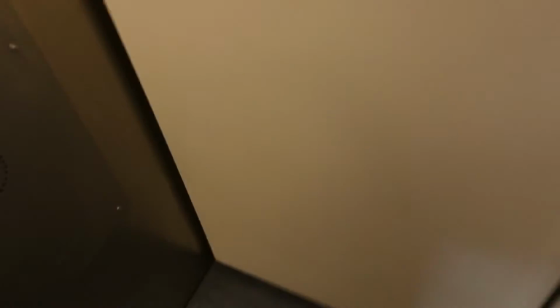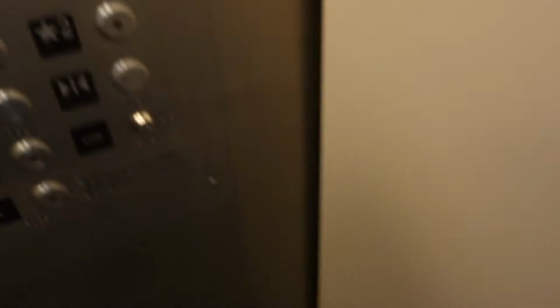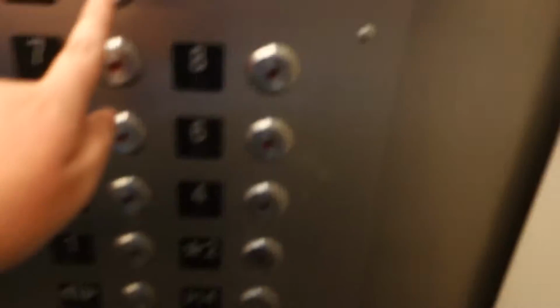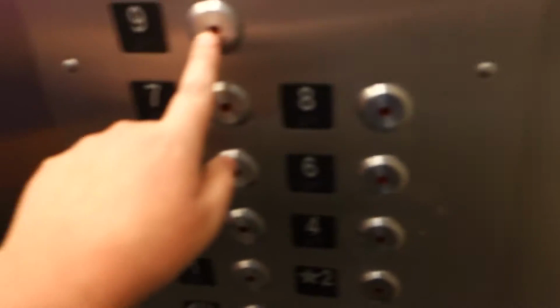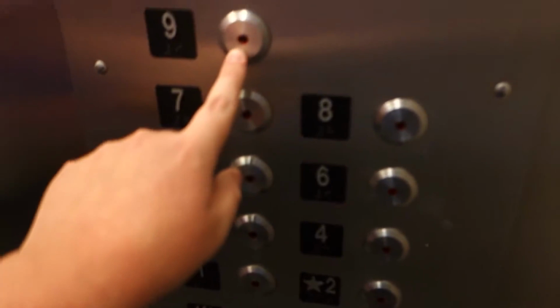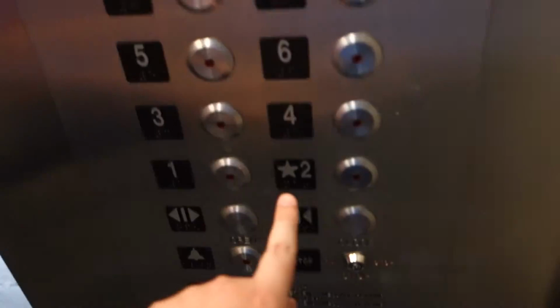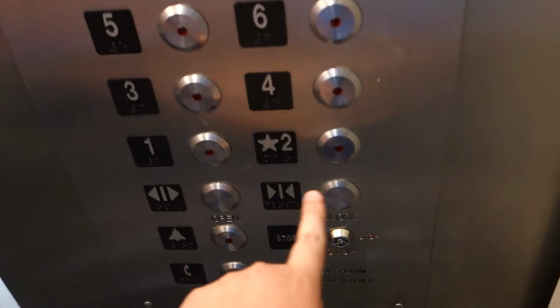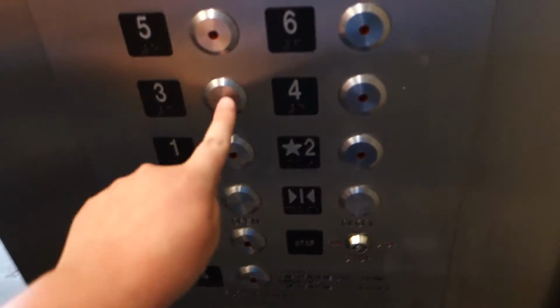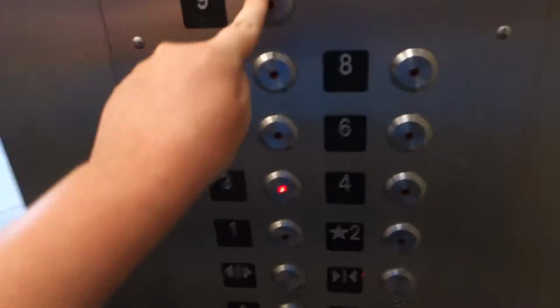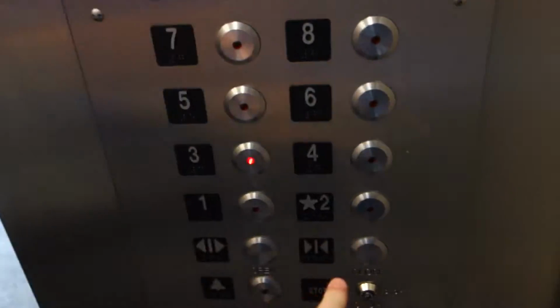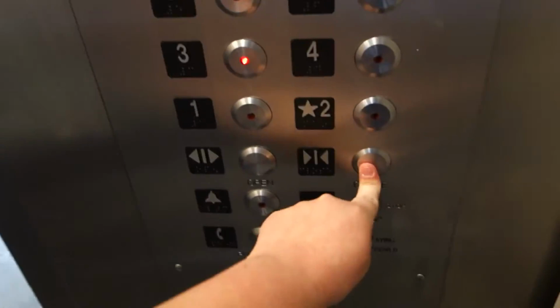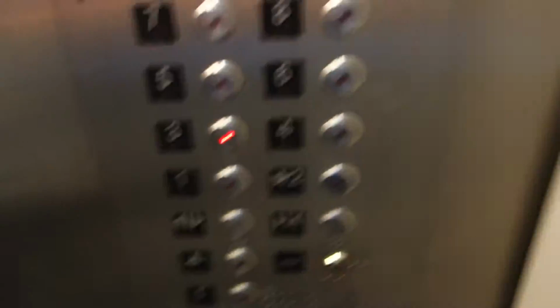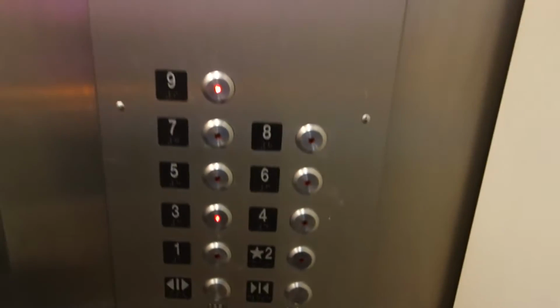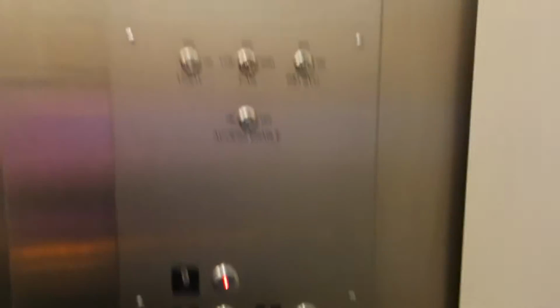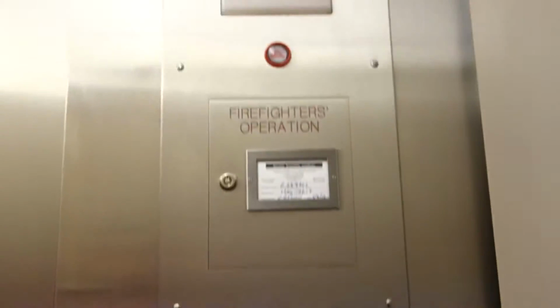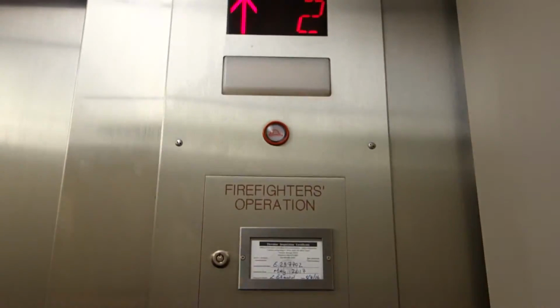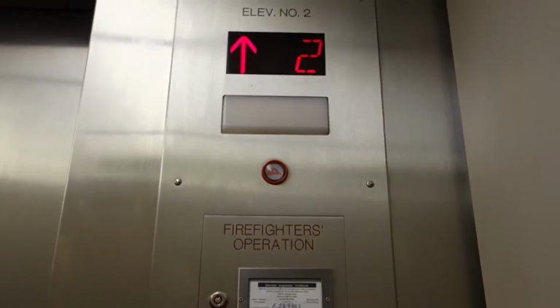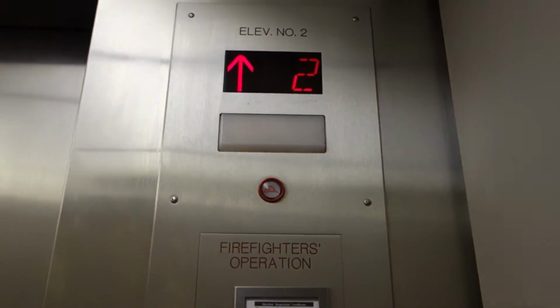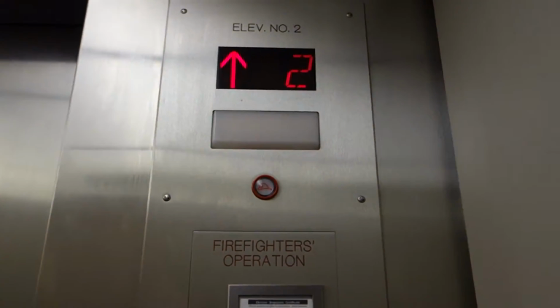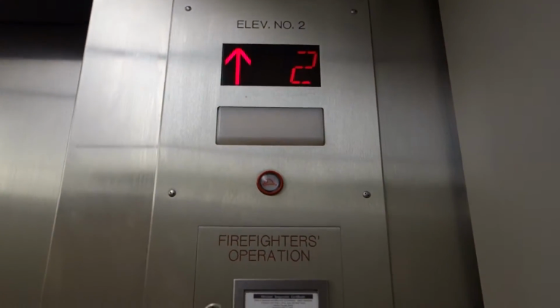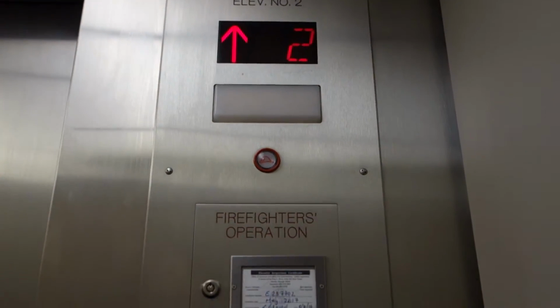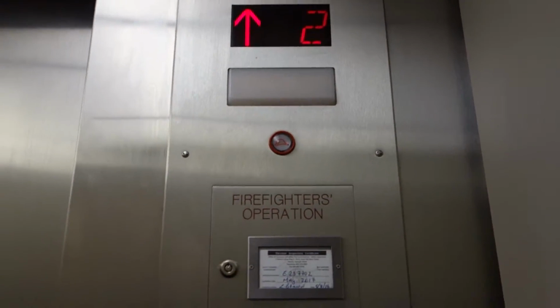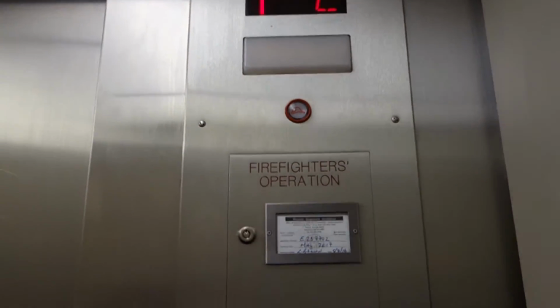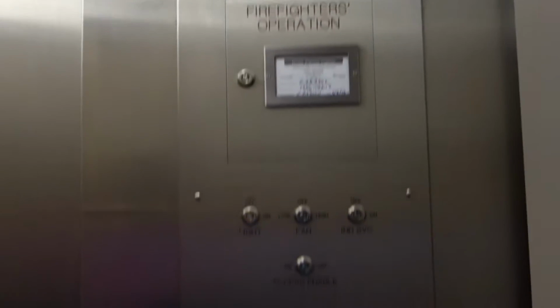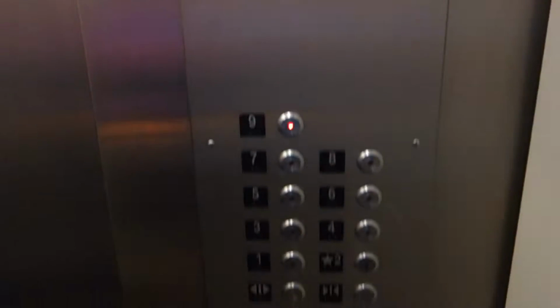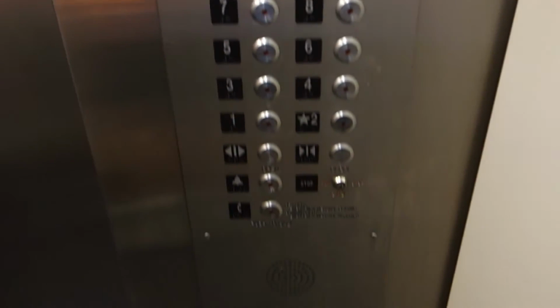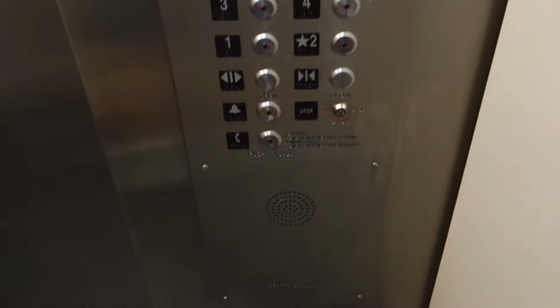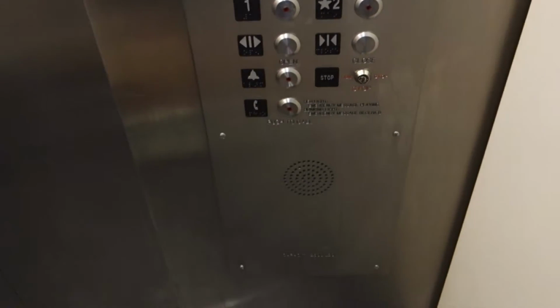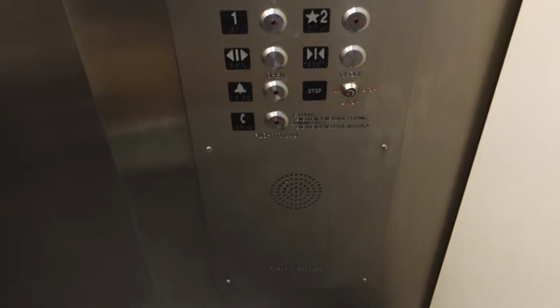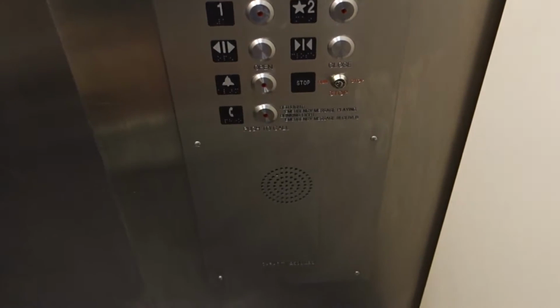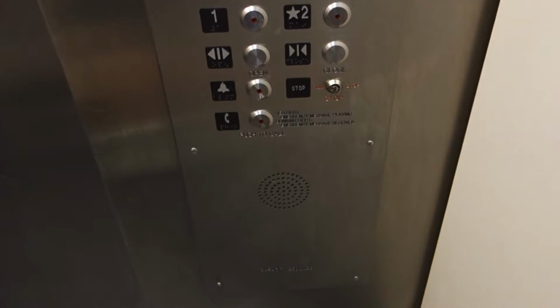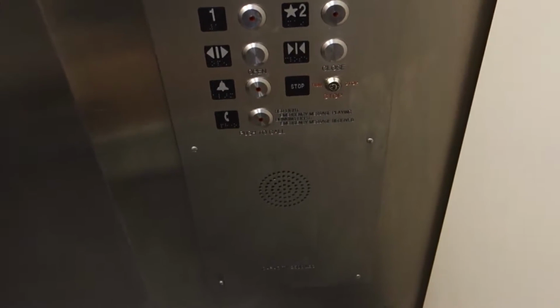Which floor are you going to? Three, please. It's an Otis, too. Otis, also.